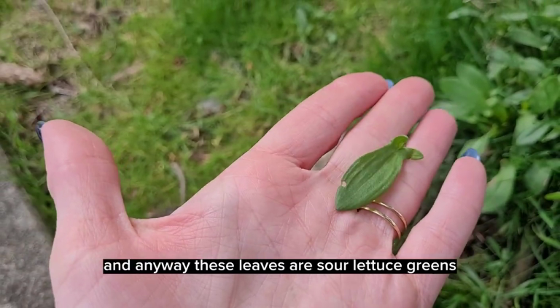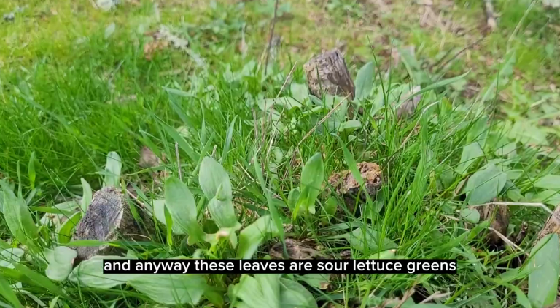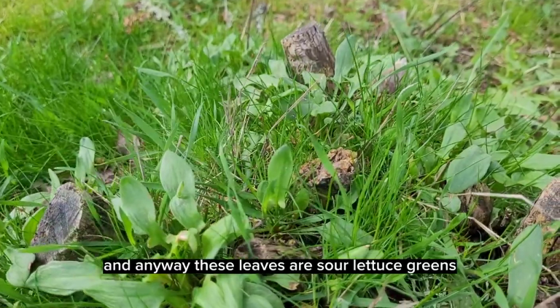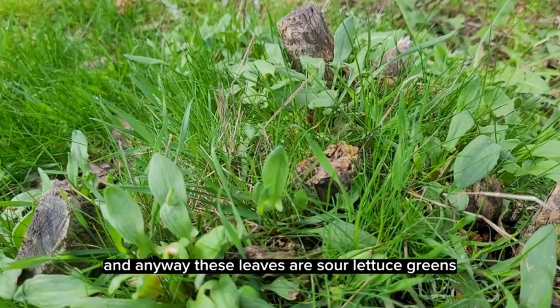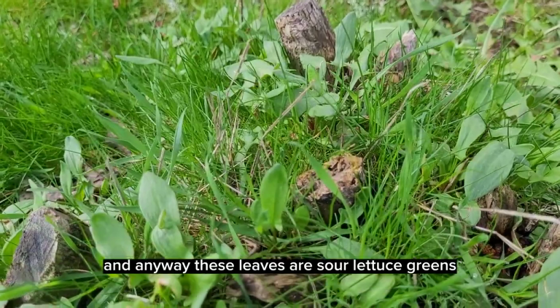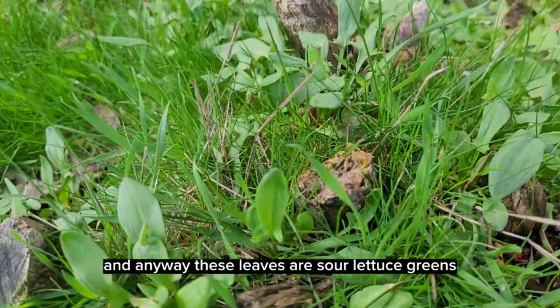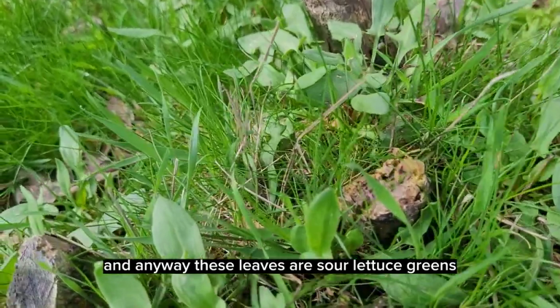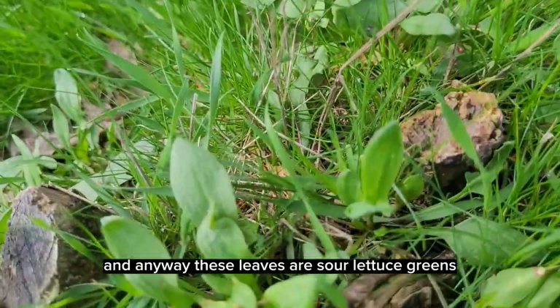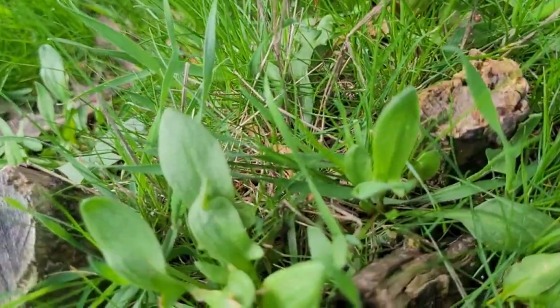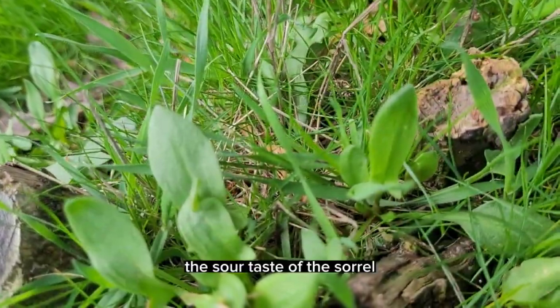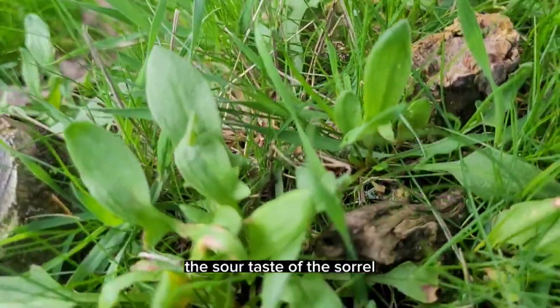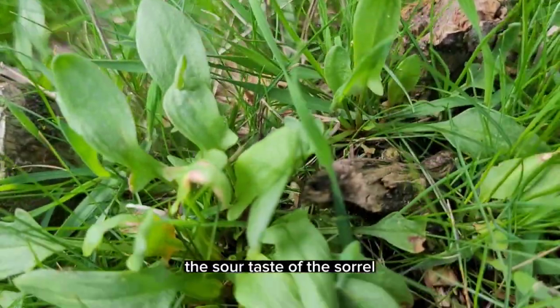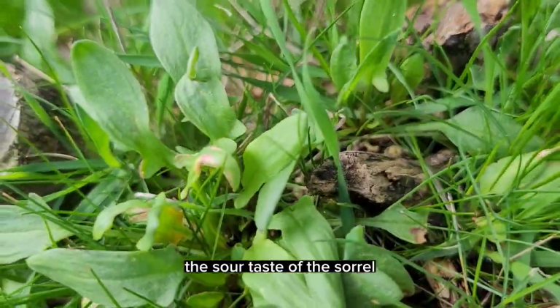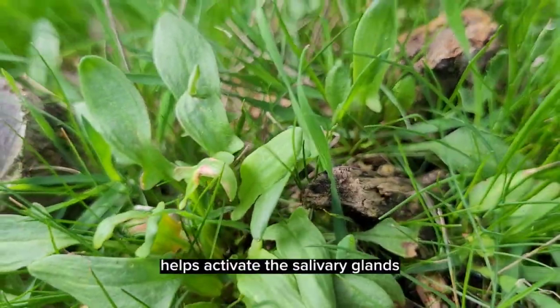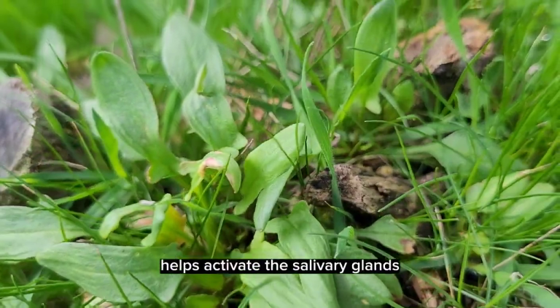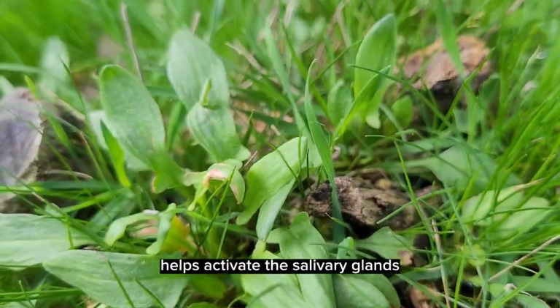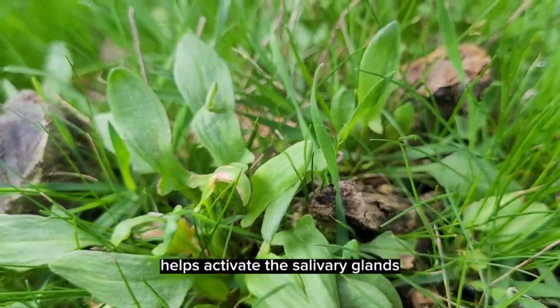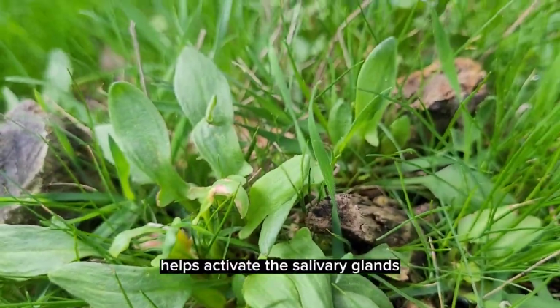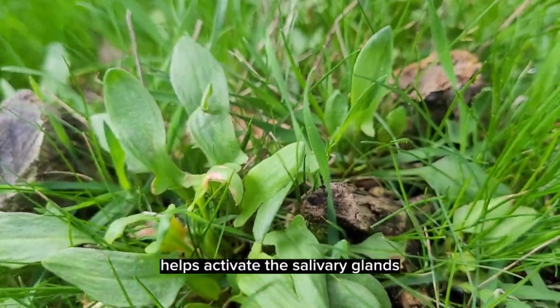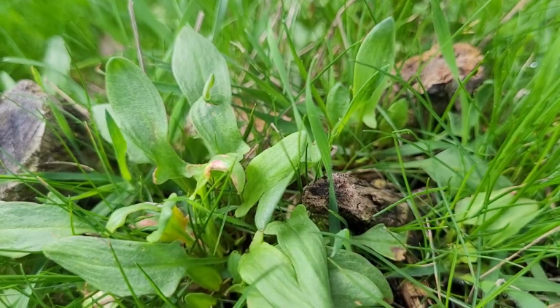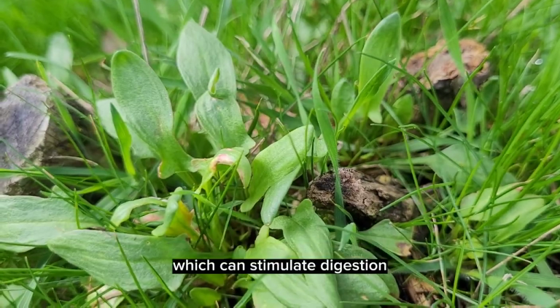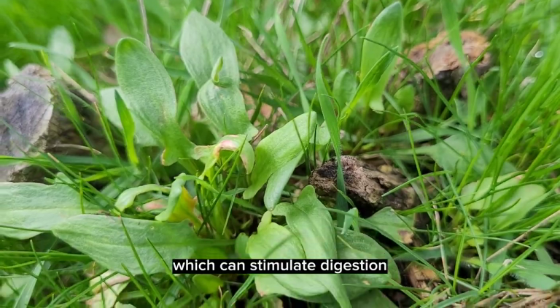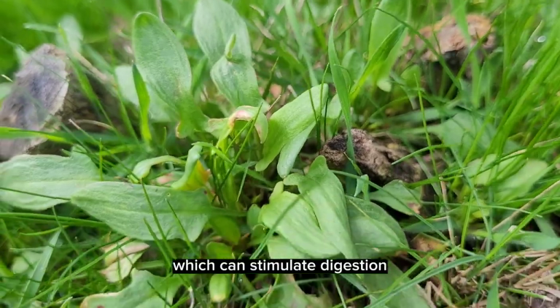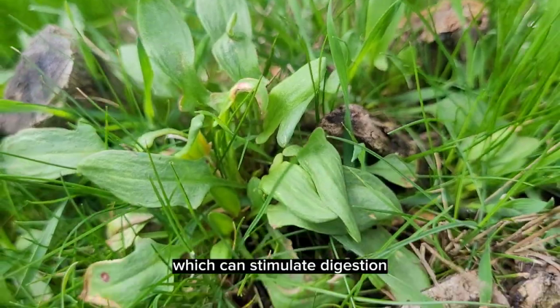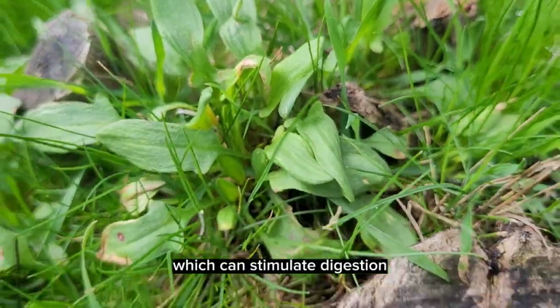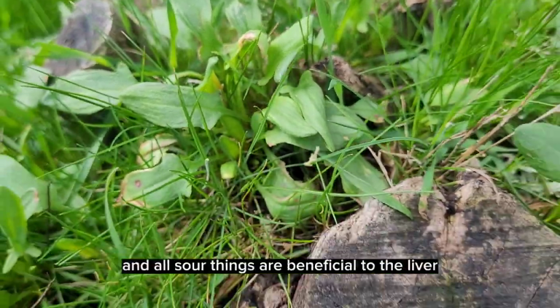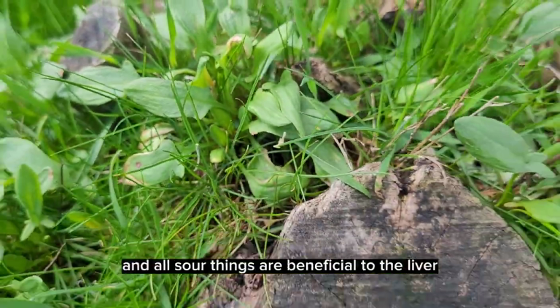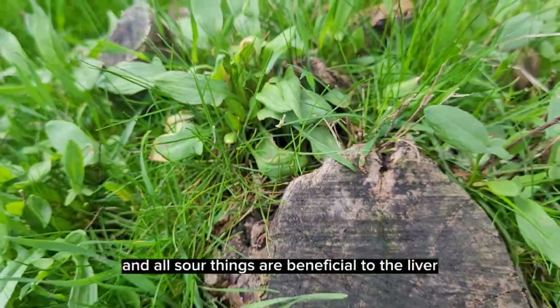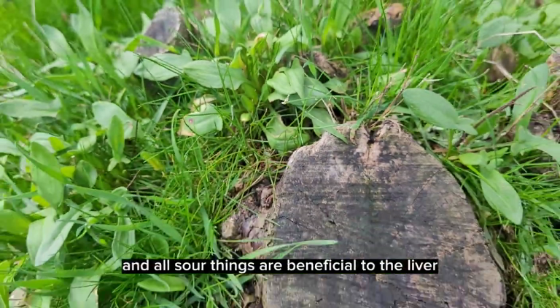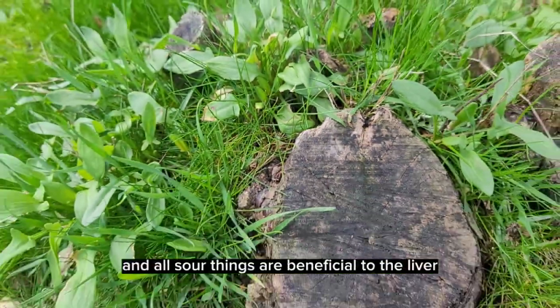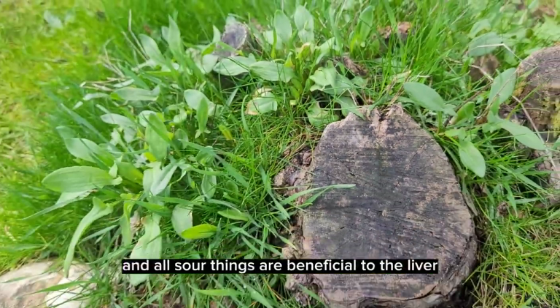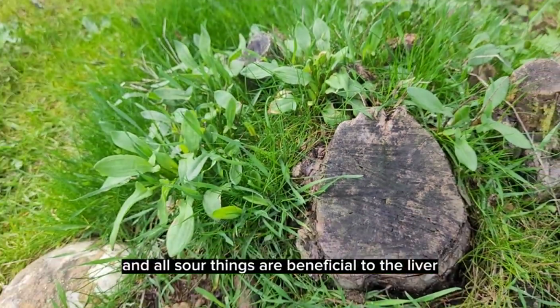These leaves are sour lettuce greens. The sour taste of the sorrel helps activate the salivary glands which can stimulate digestion, and all sour things are beneficial to the liver.